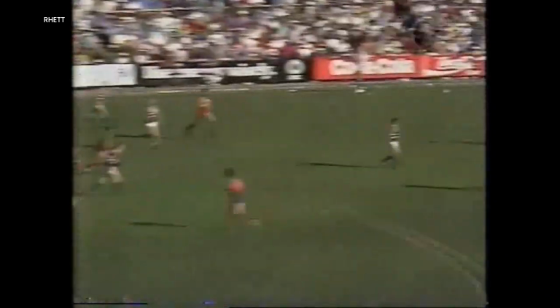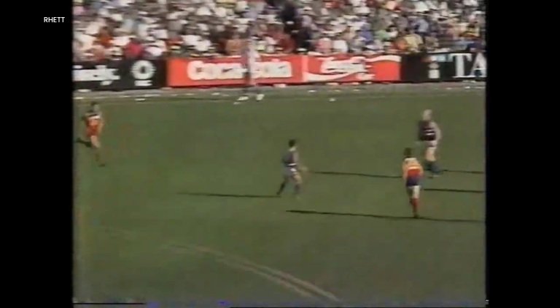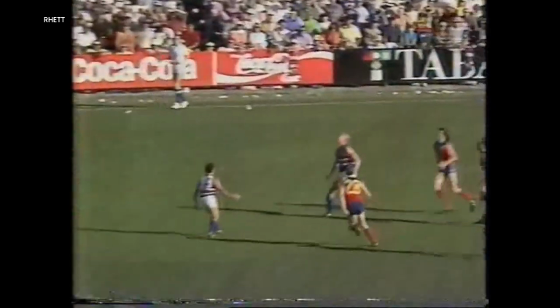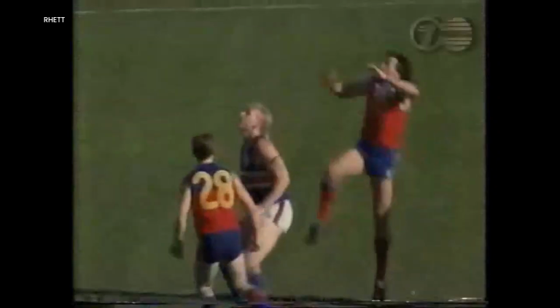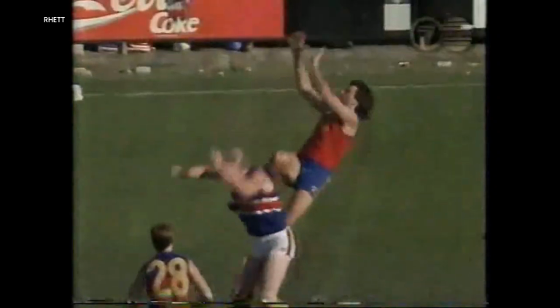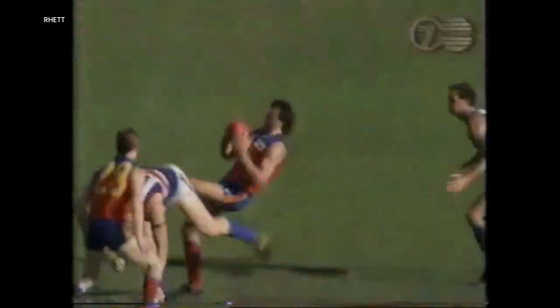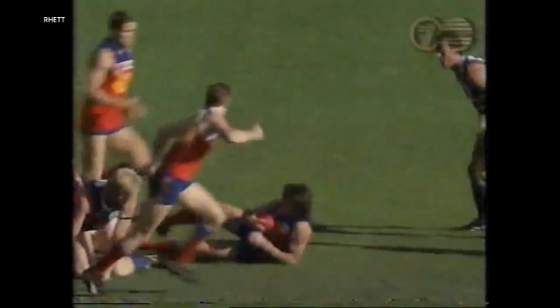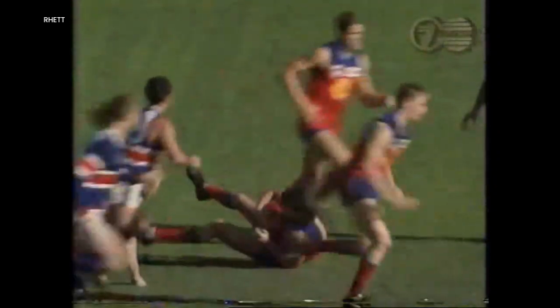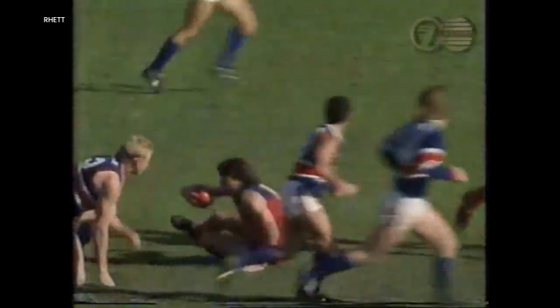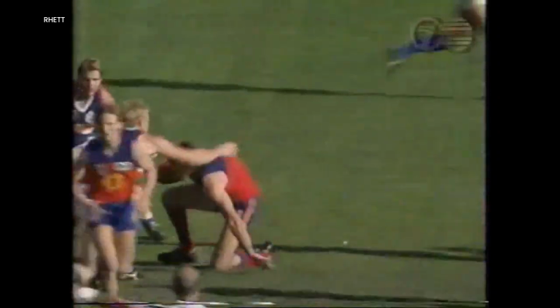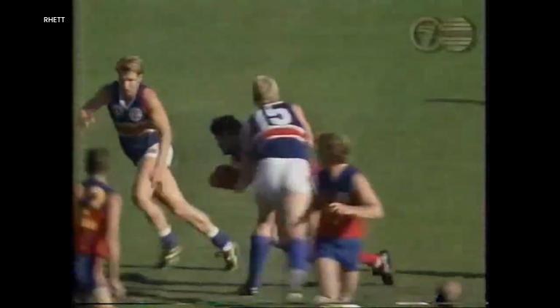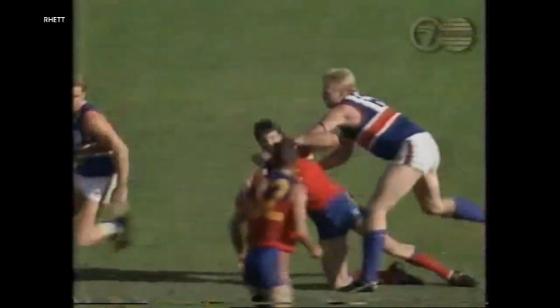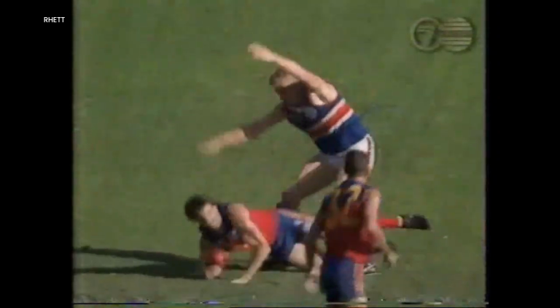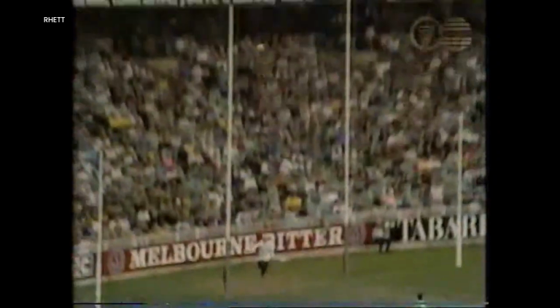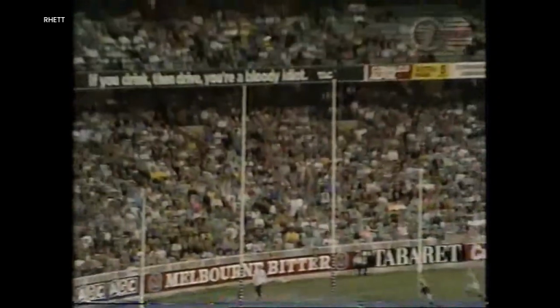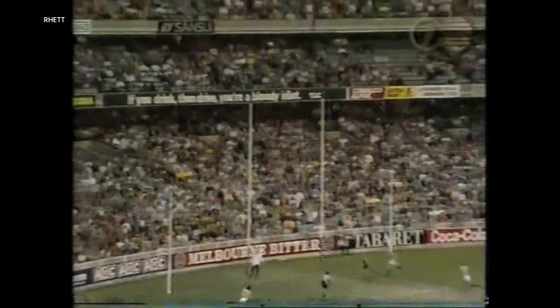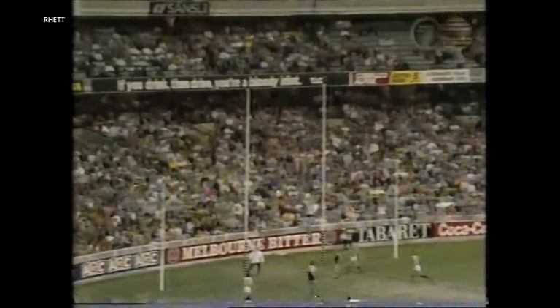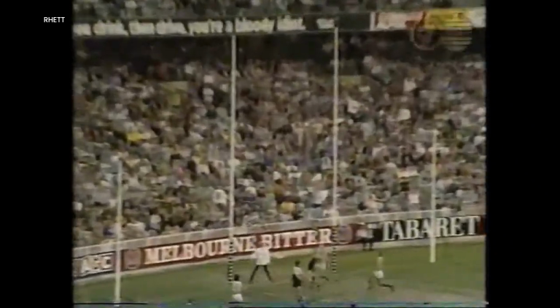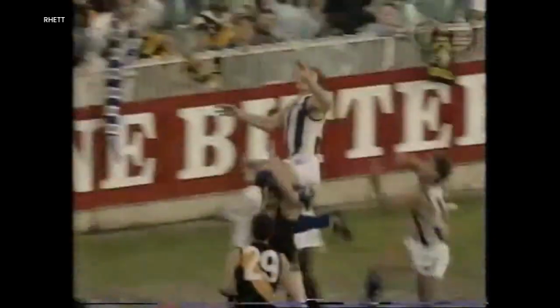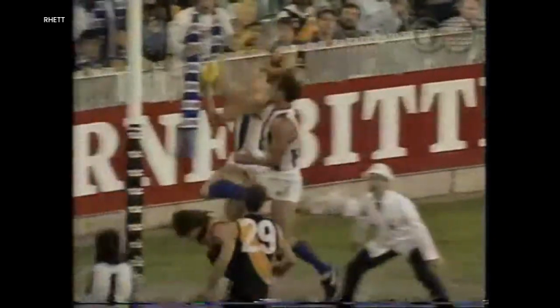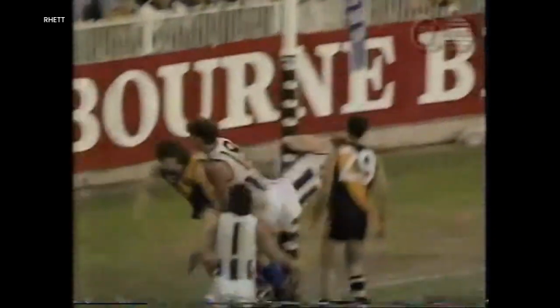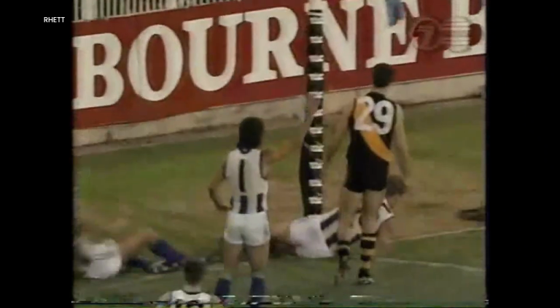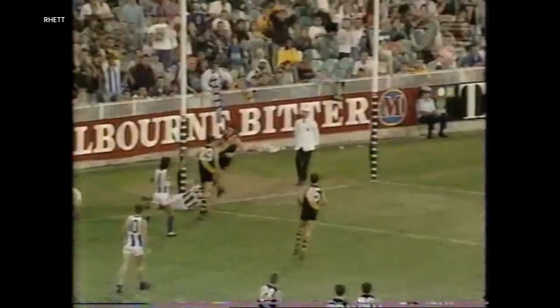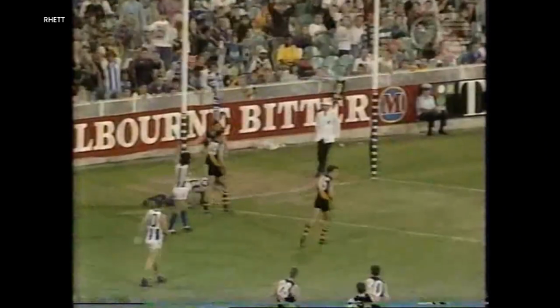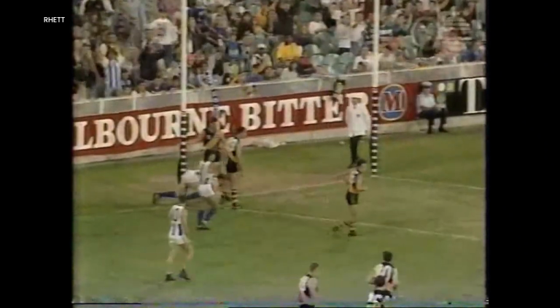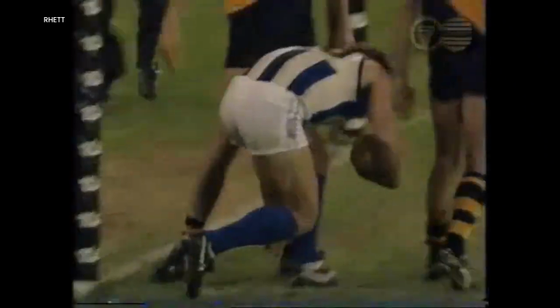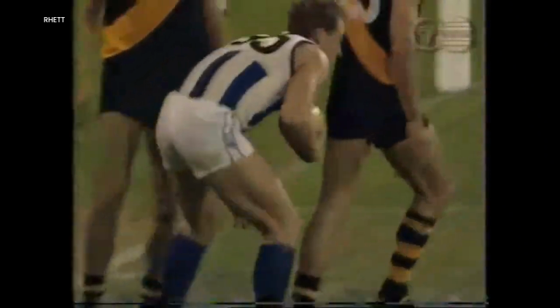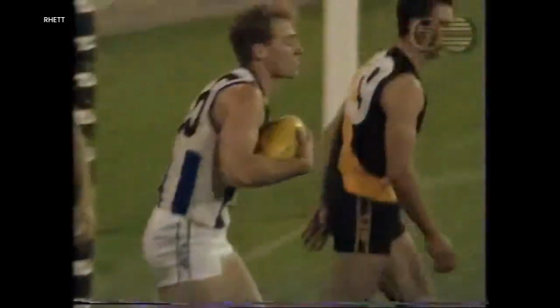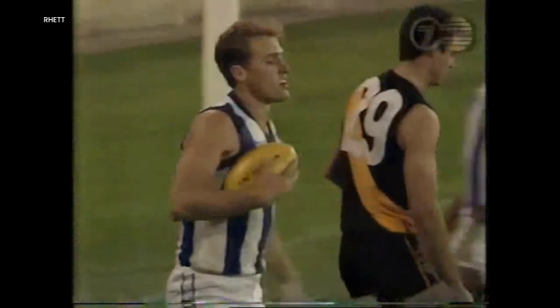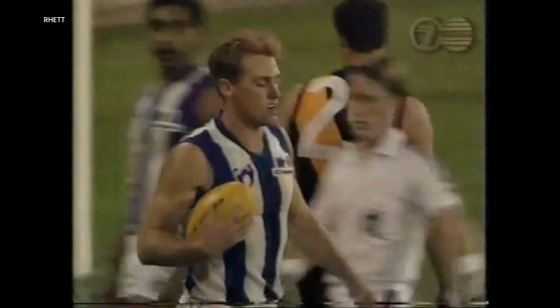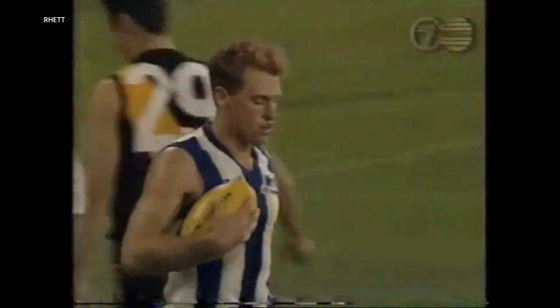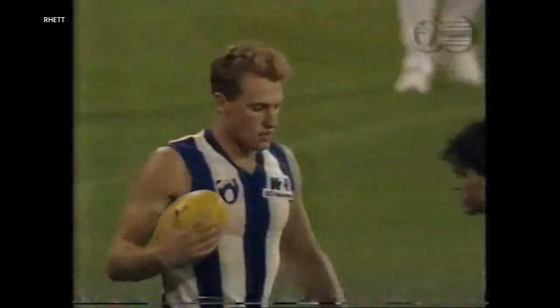Crowd really enjoying this match — oh, what a mark by Paul Roos! Has the kick from Larkin — Matthew Larkin. Oh! I think it's a mark — look at that for a long mark.